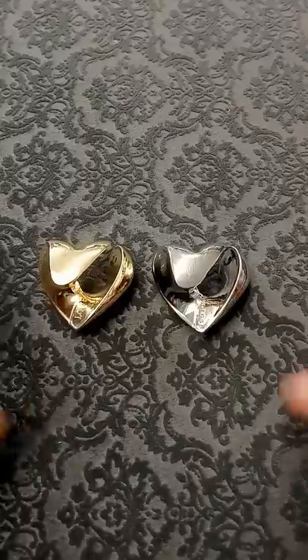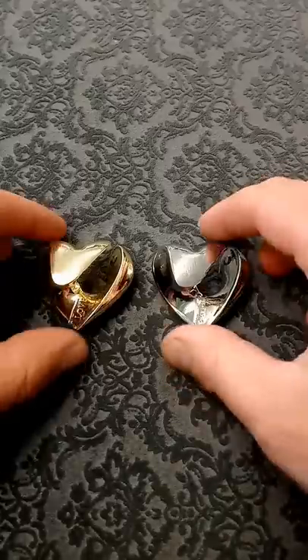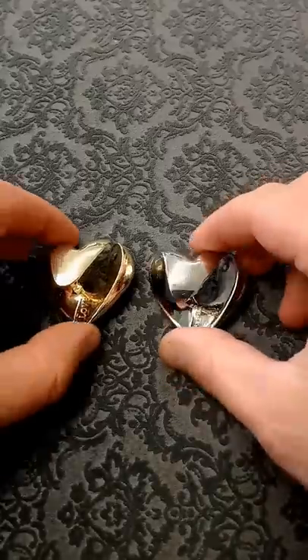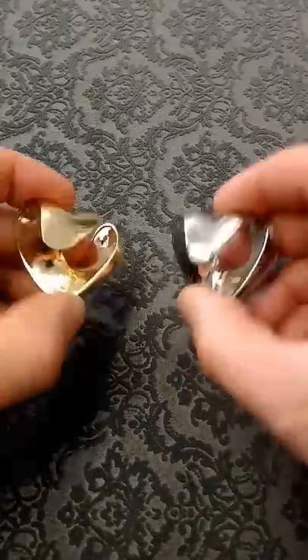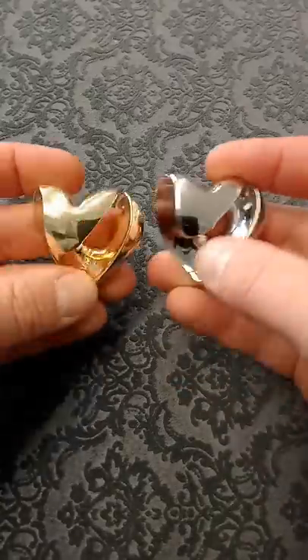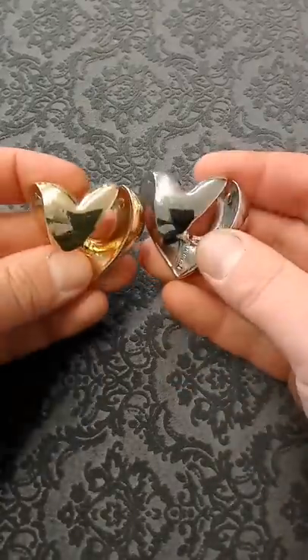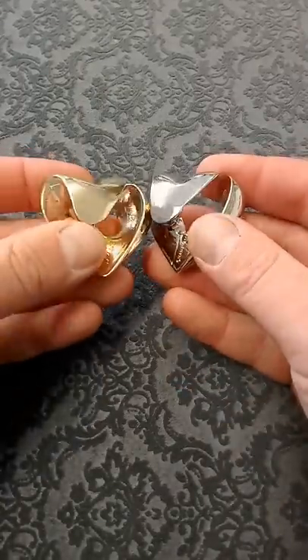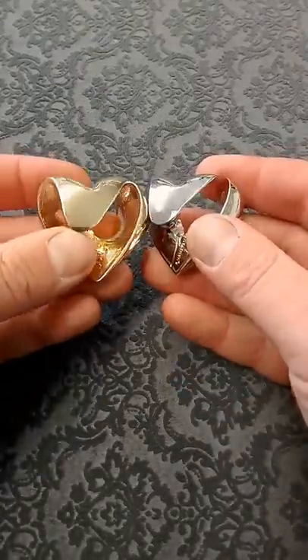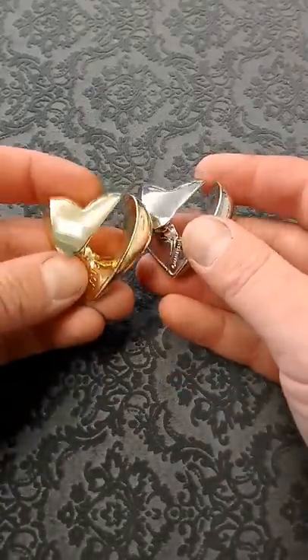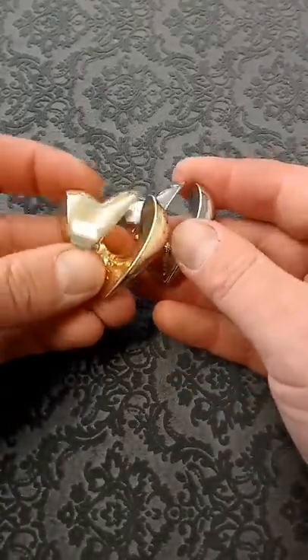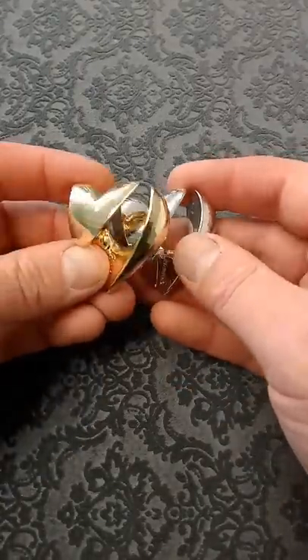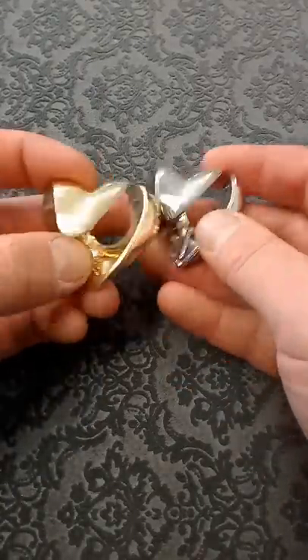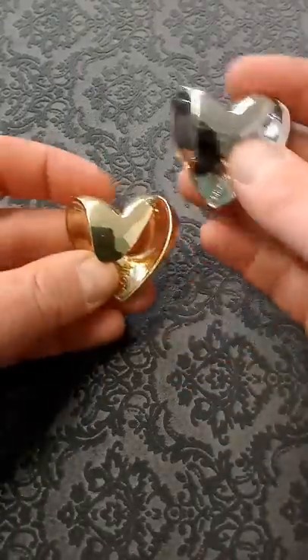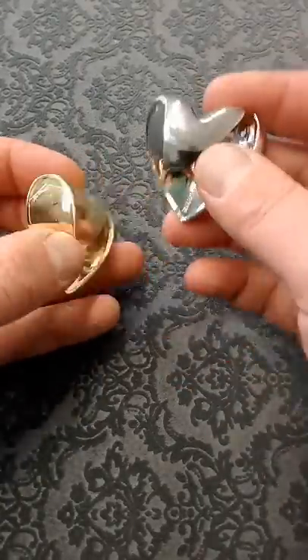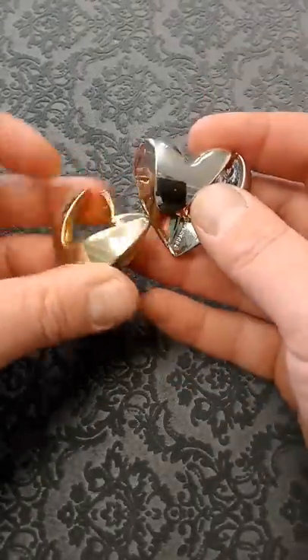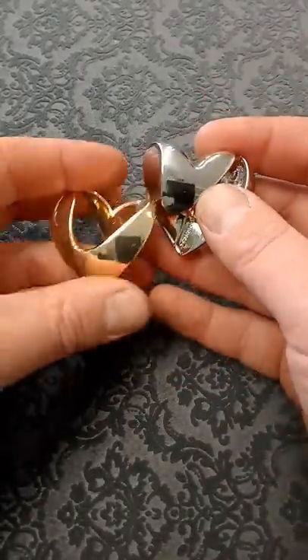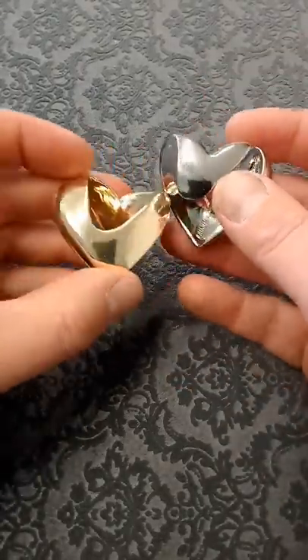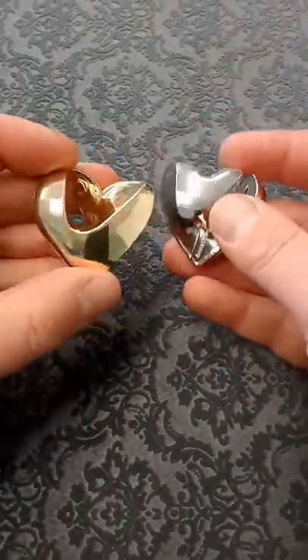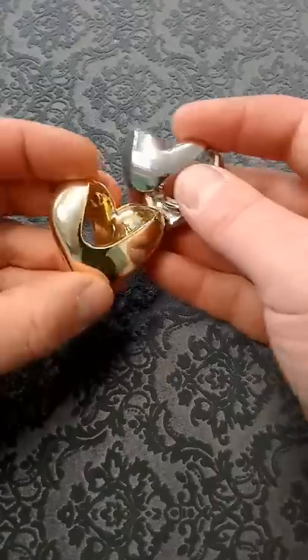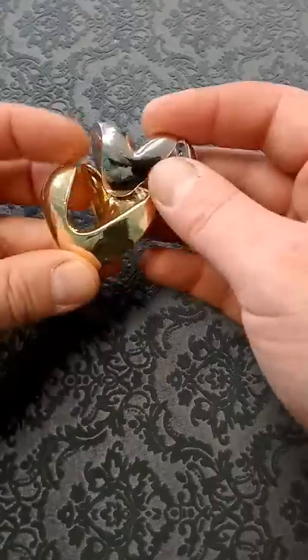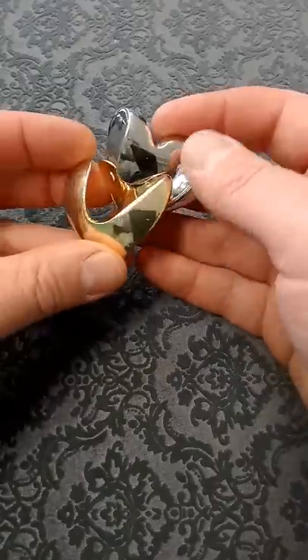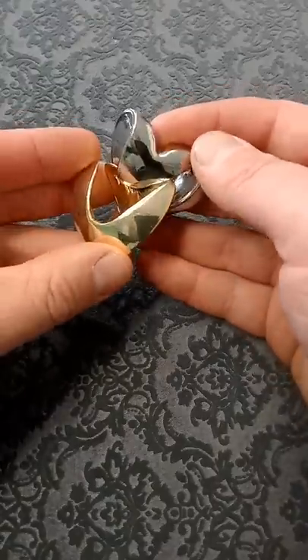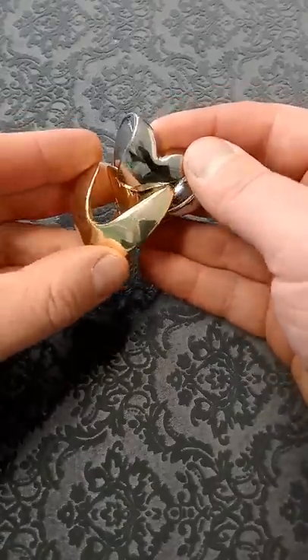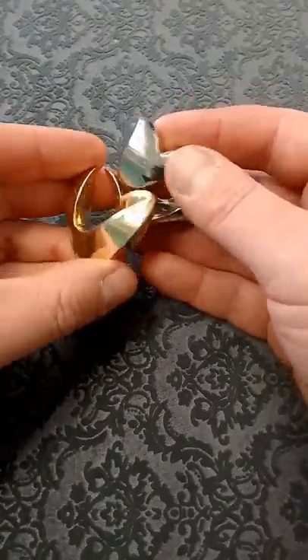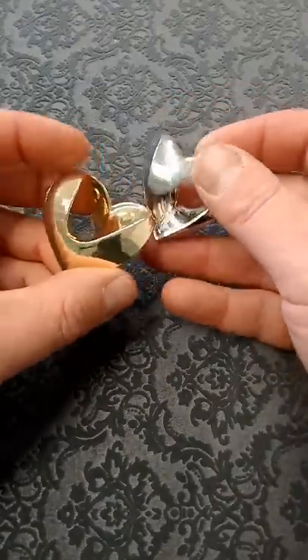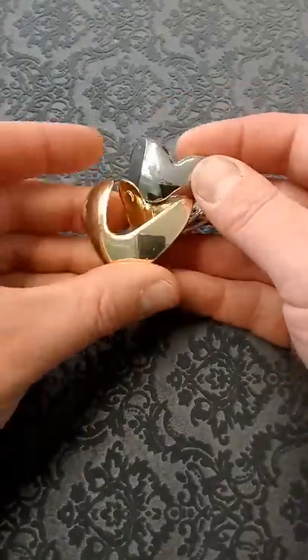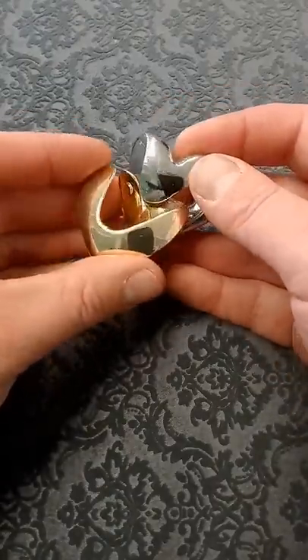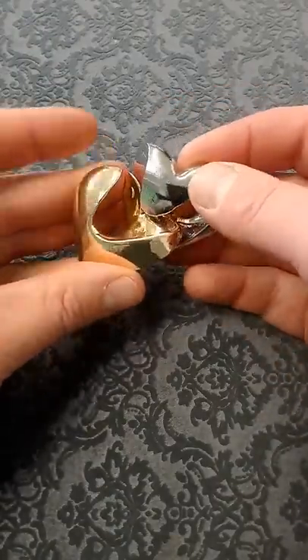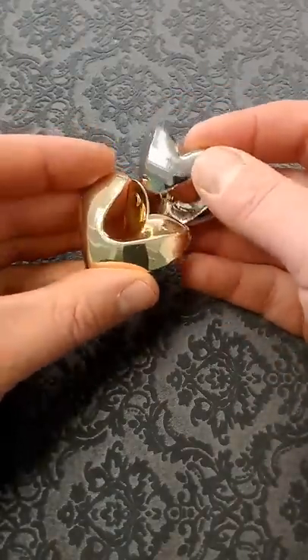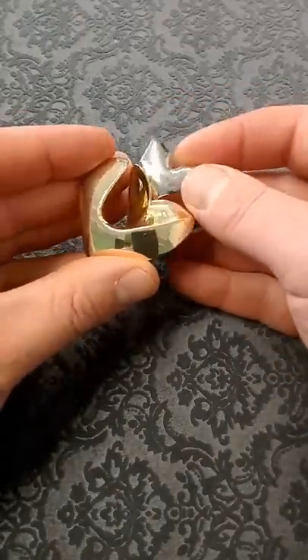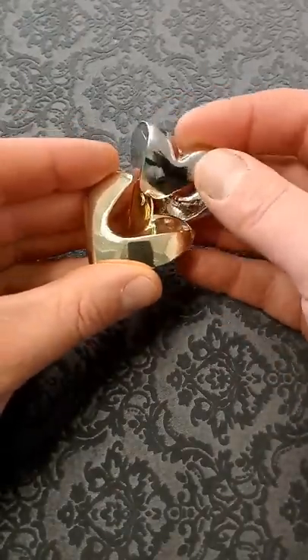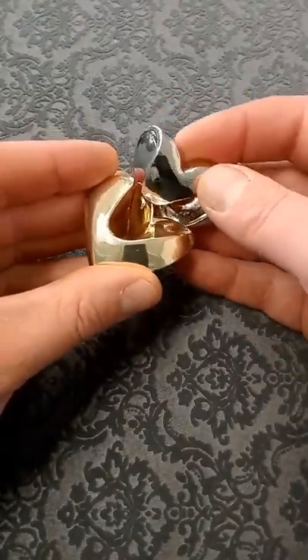This is called the Cast Love Puzzle. What you've got to do is mend this broken heart. You need to connect these two pieces together to form one single heart, and it's pretty obvious how they're going to fit in the end.